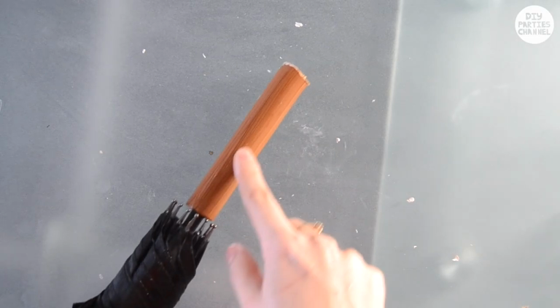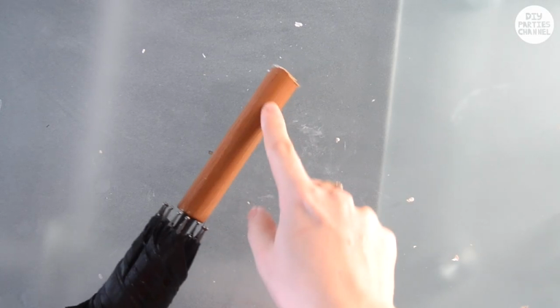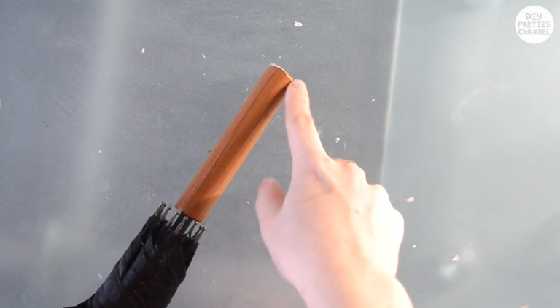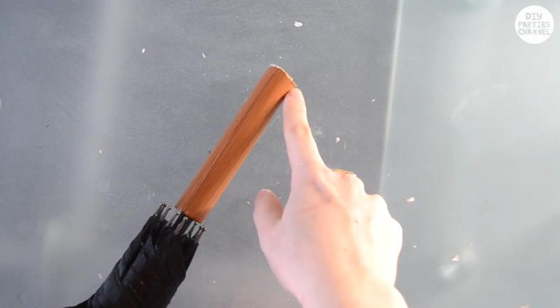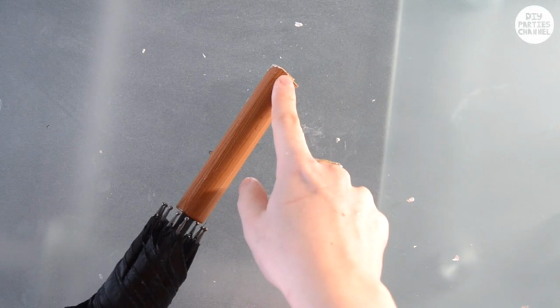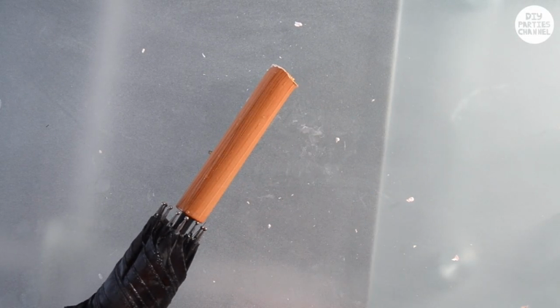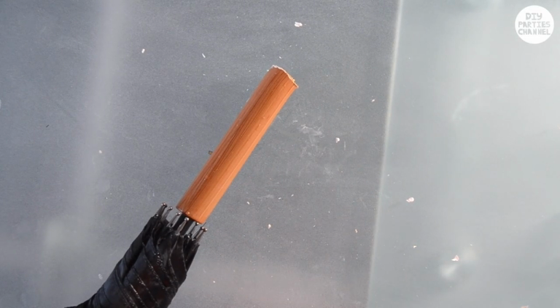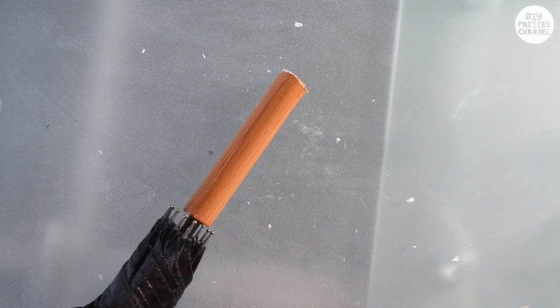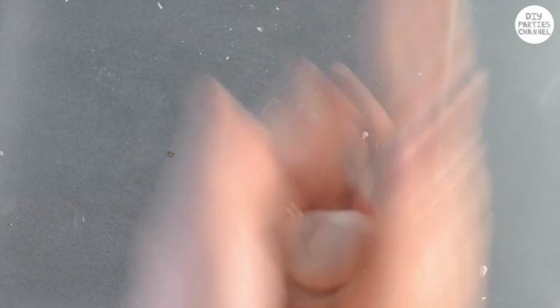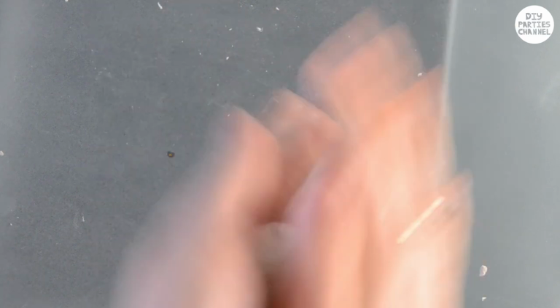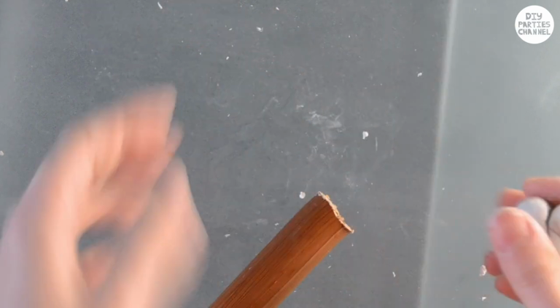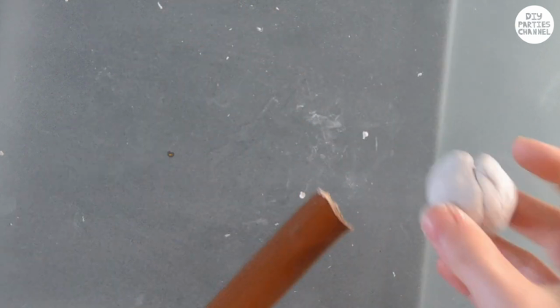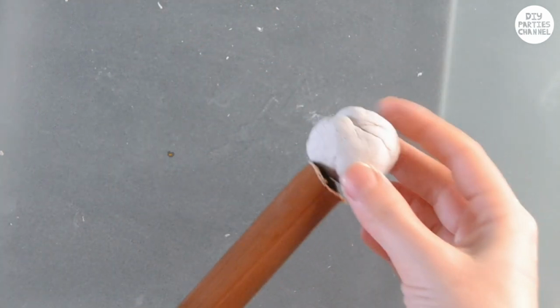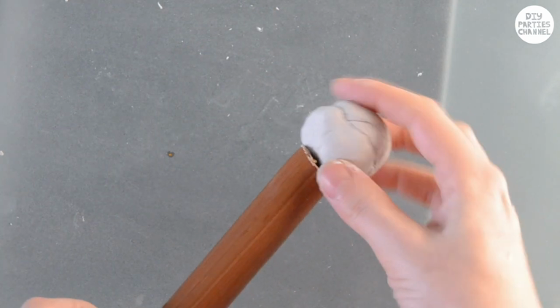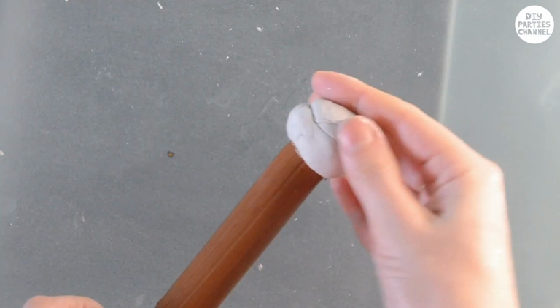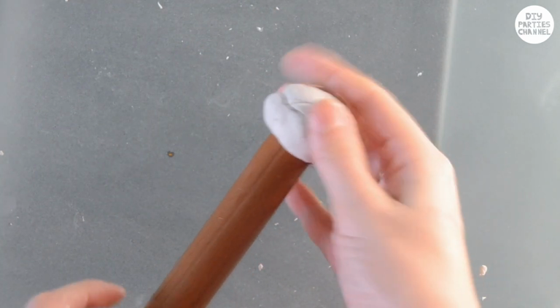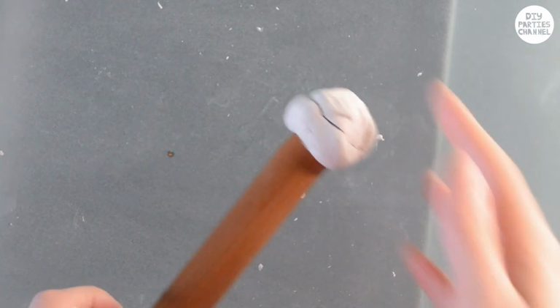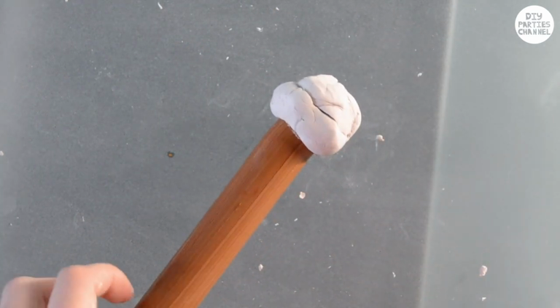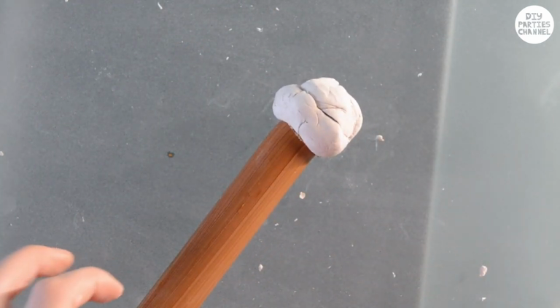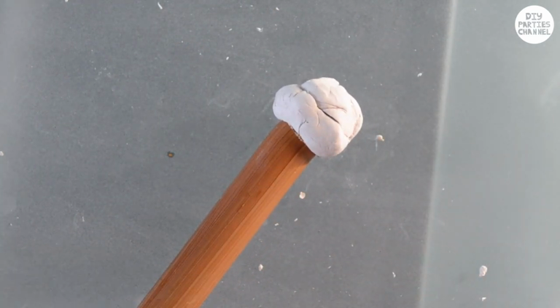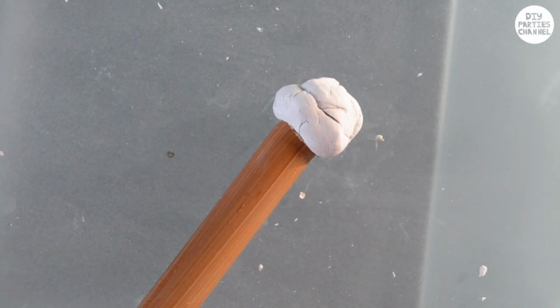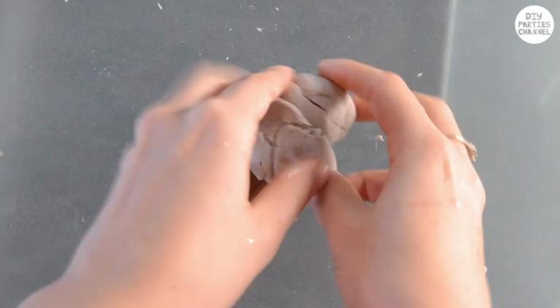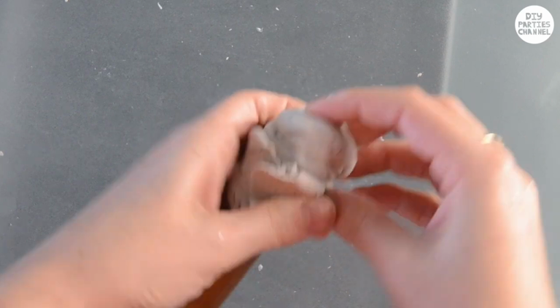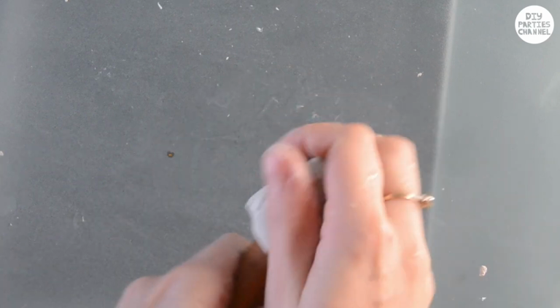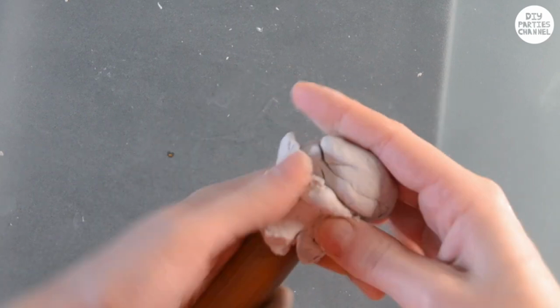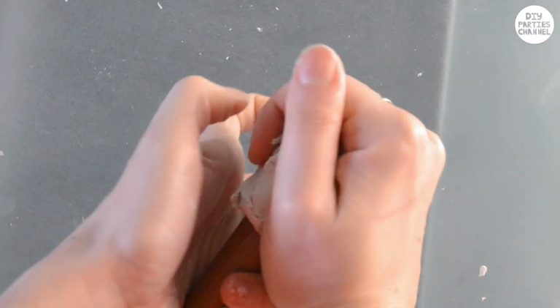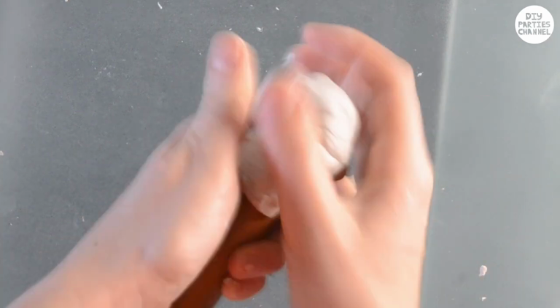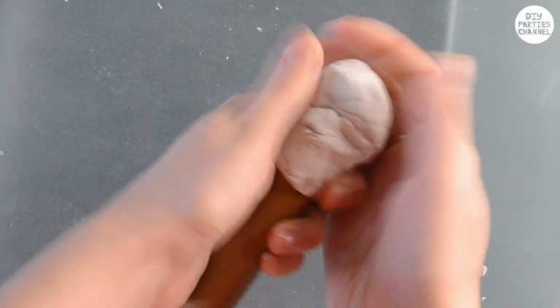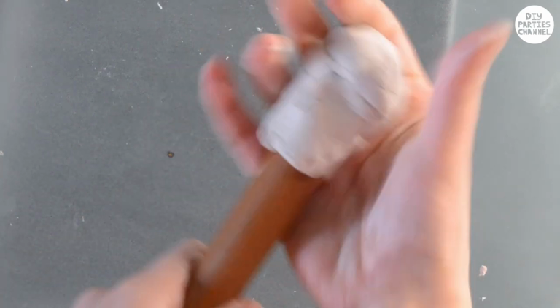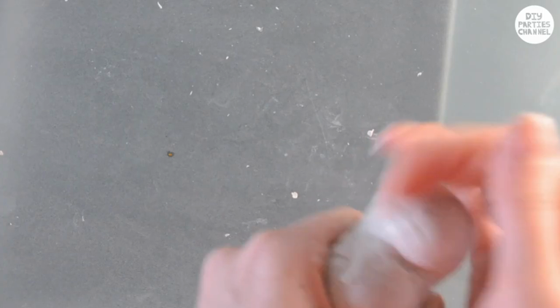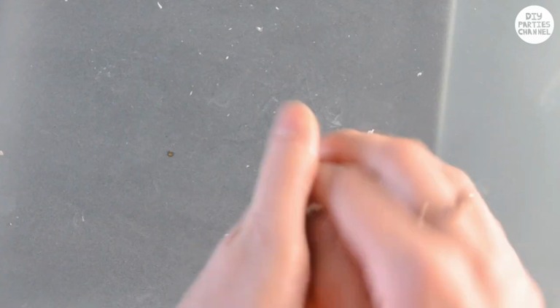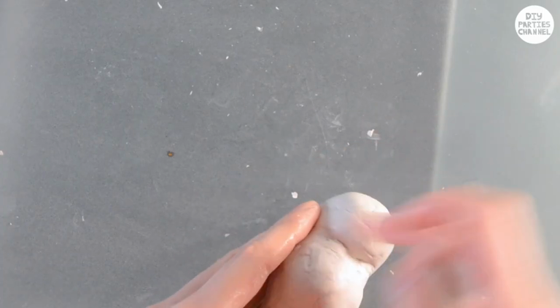Take a cheap umbrella and just cut off the end so it's nice and straight. Take some clay and mould on the parrot shape on the end. You can use photos from the internet to compare the shape — I'm using air dry clay but you can also use polymer clay.